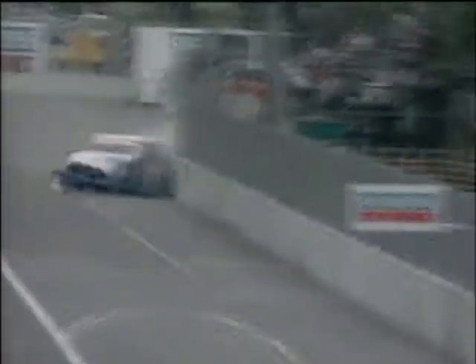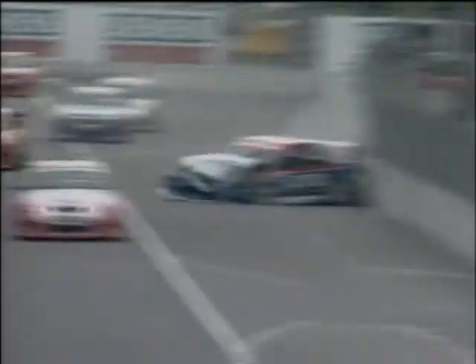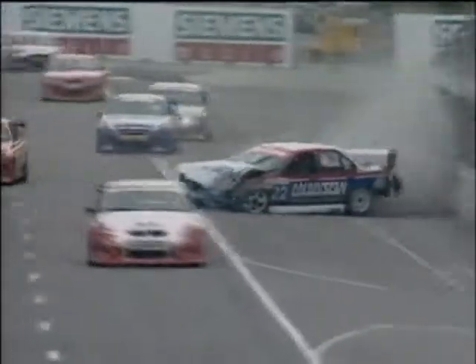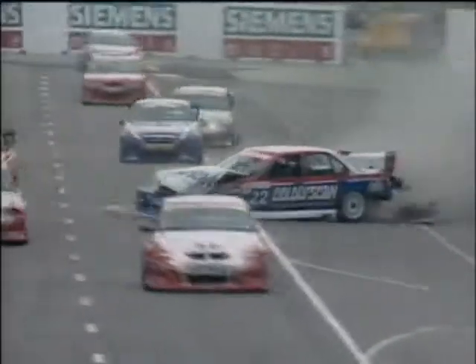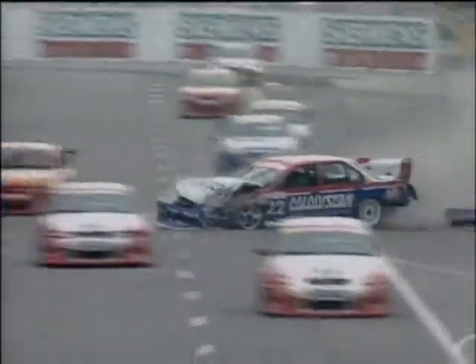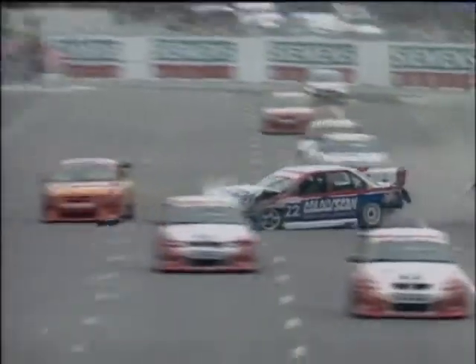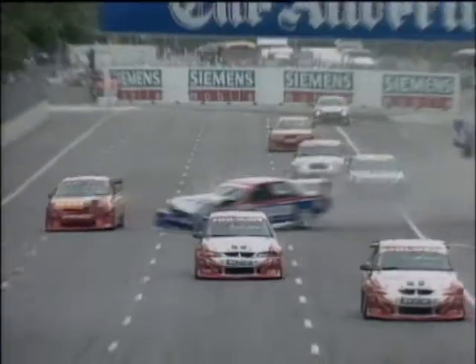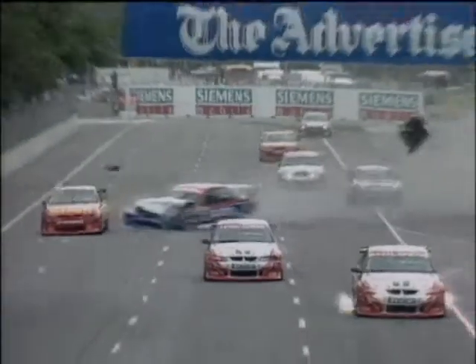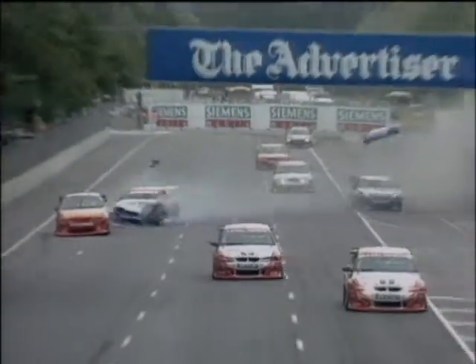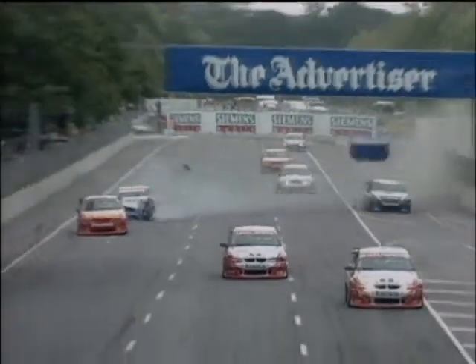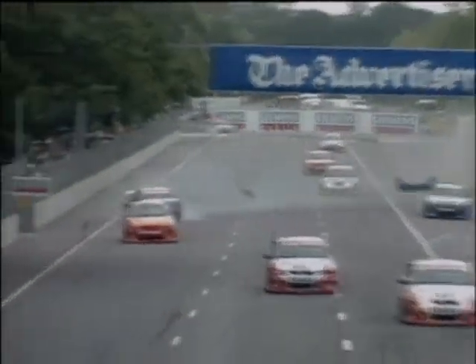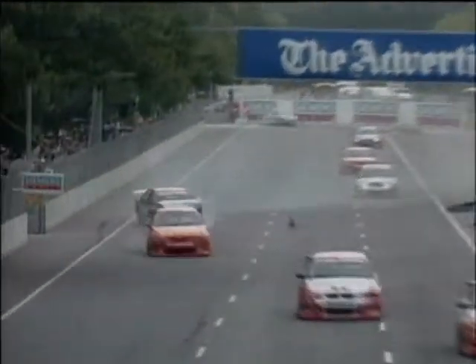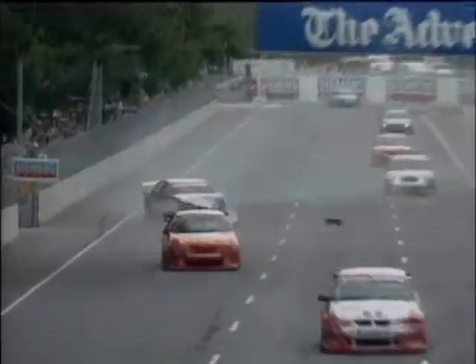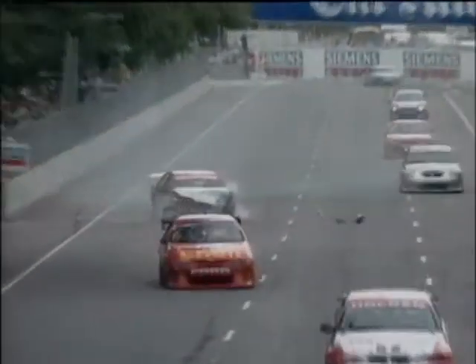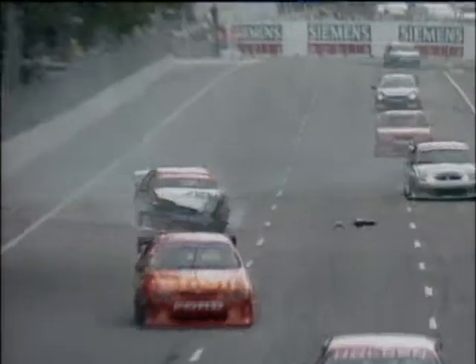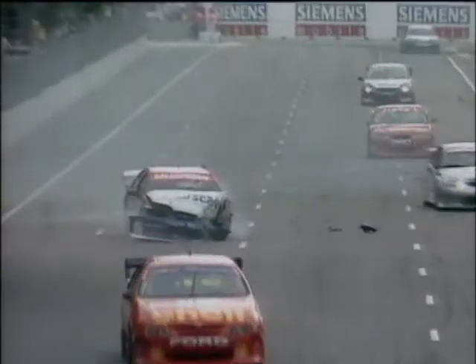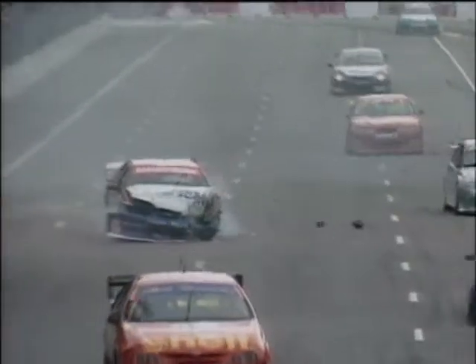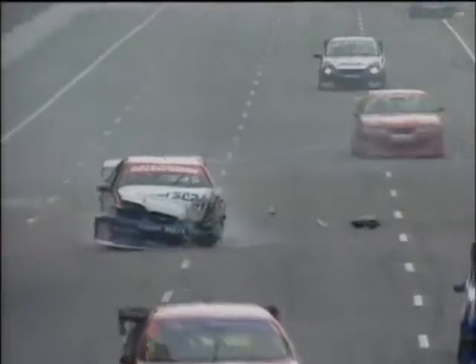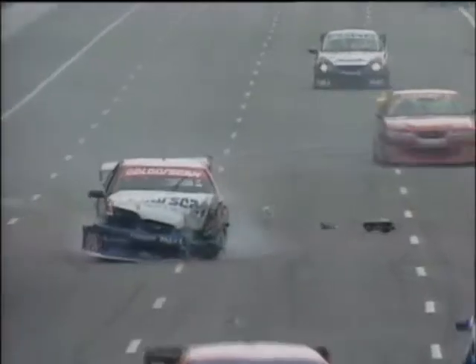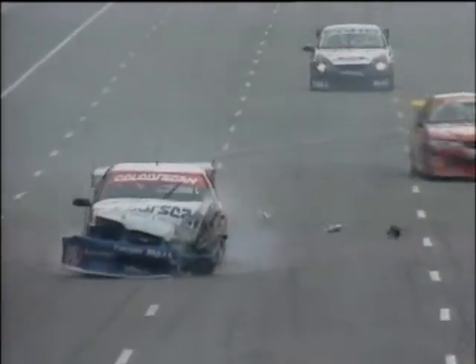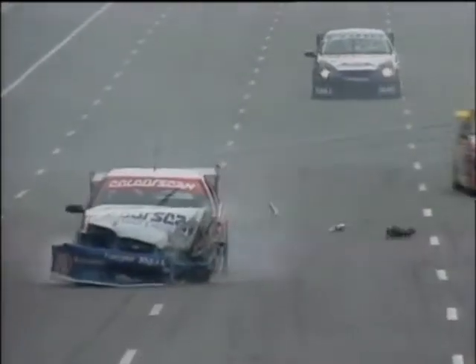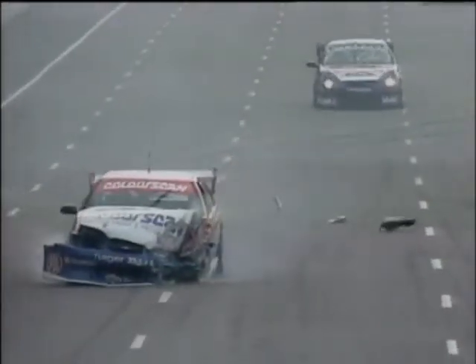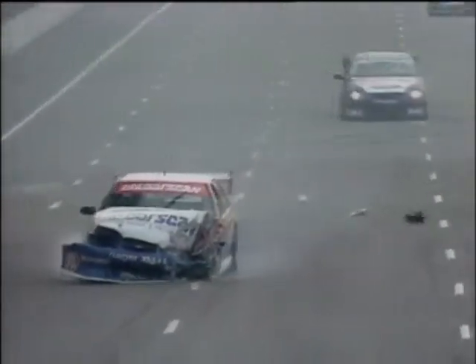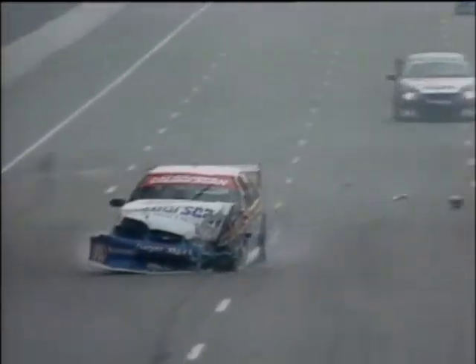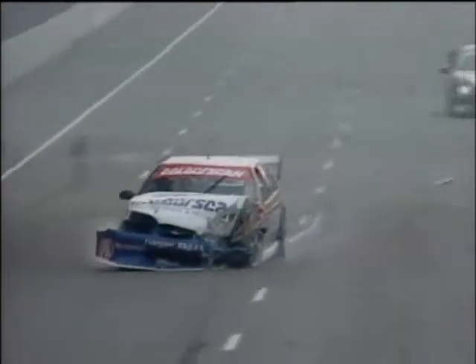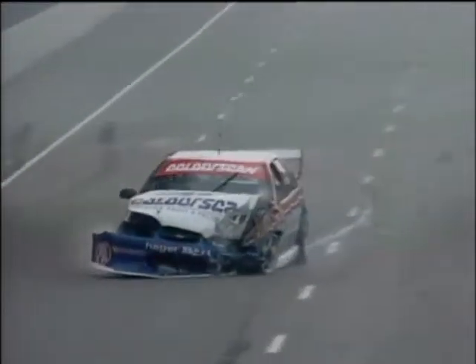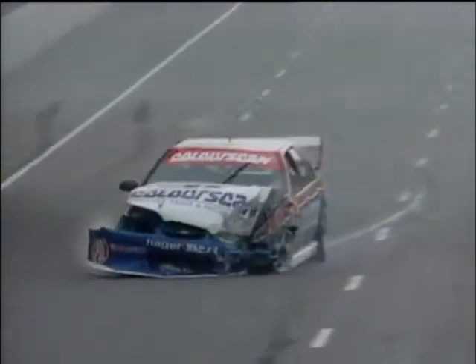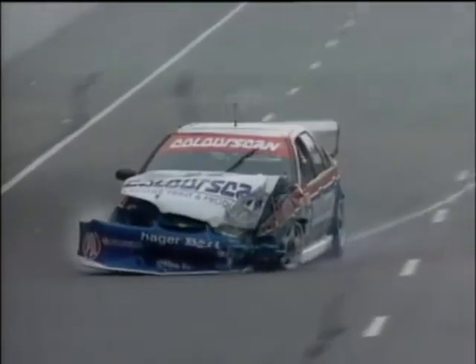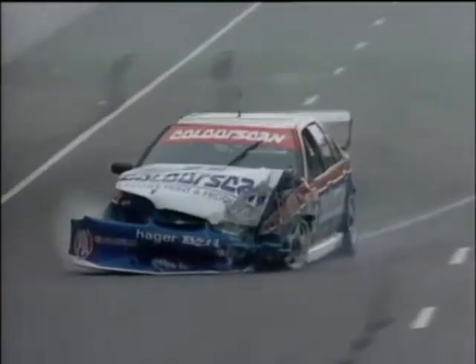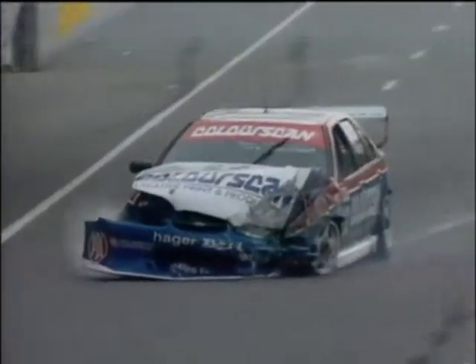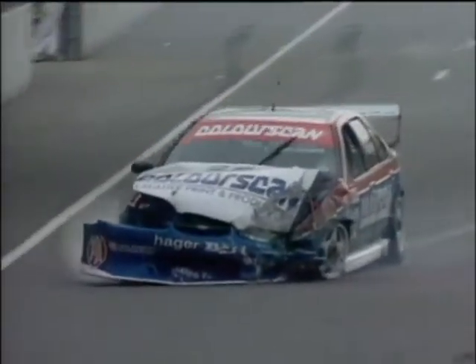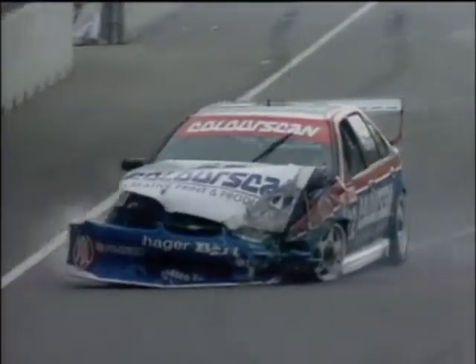Oh, big crash here. Danny Osborne in the ColorScan Falcon — that's gone big time. That is right near our lead pack. They have been lucky to escape.